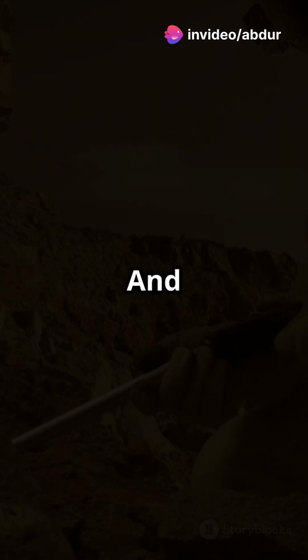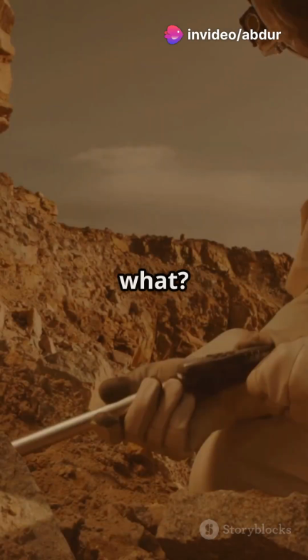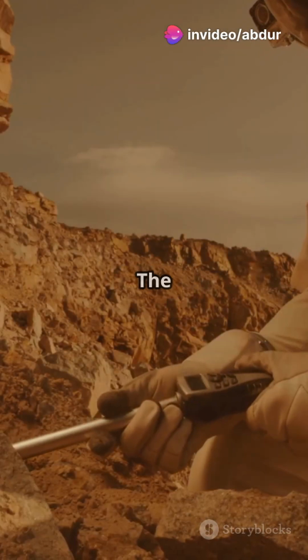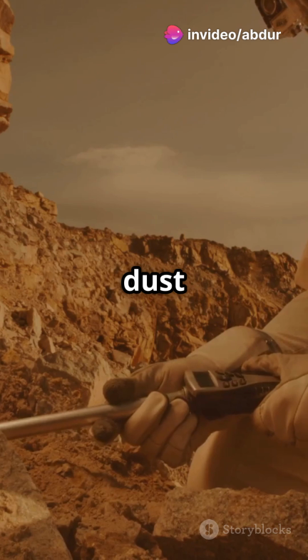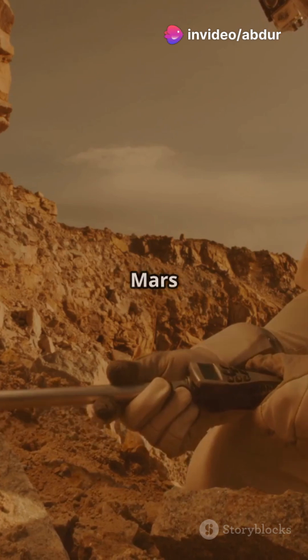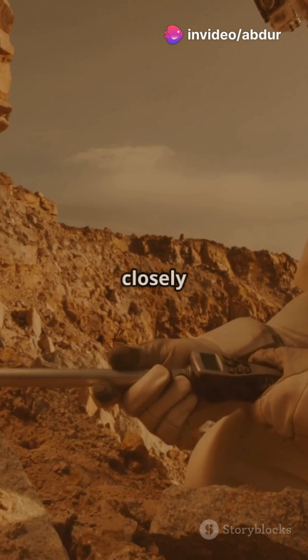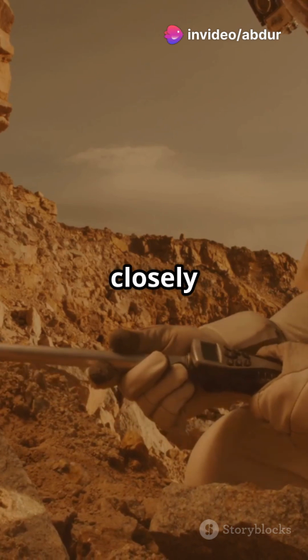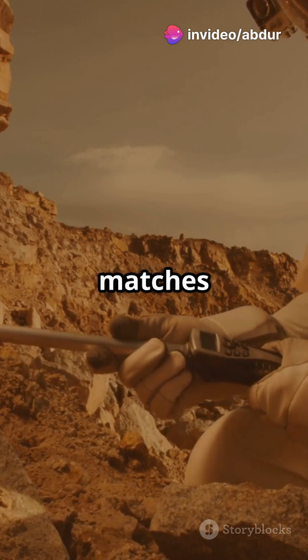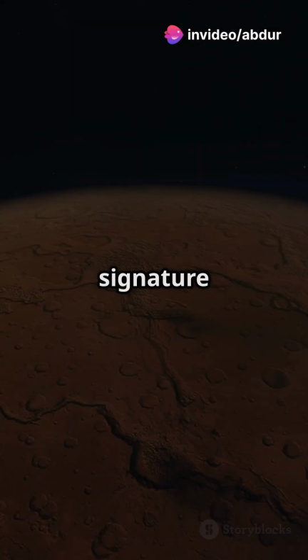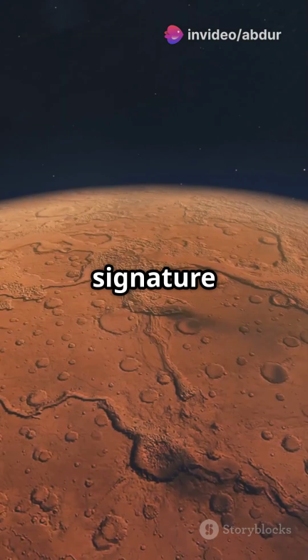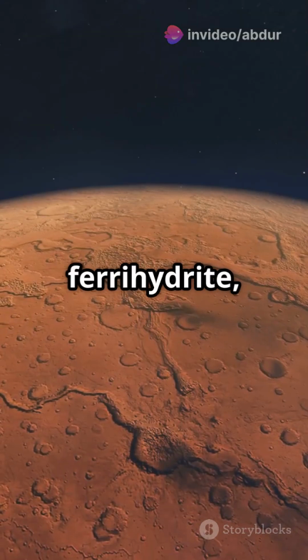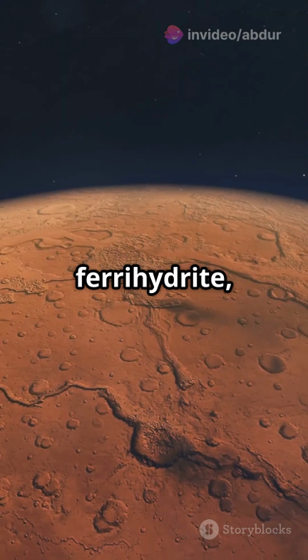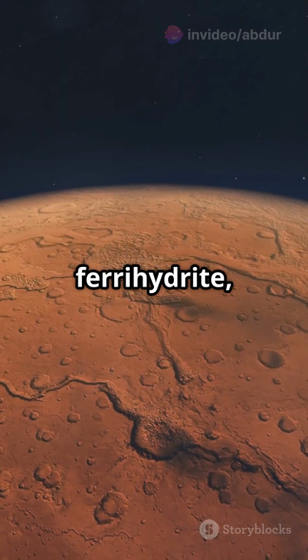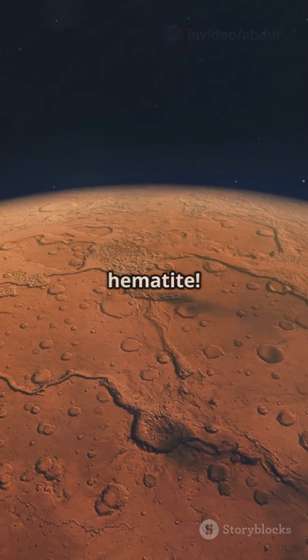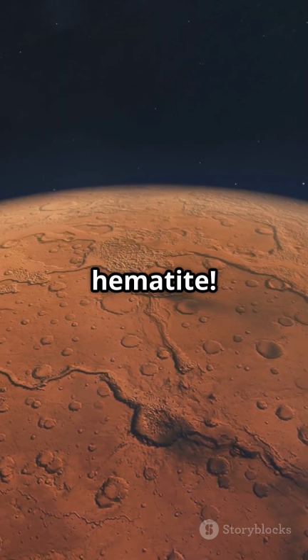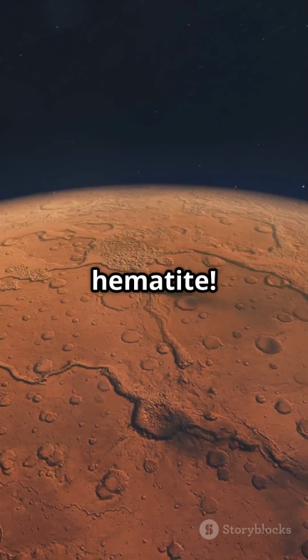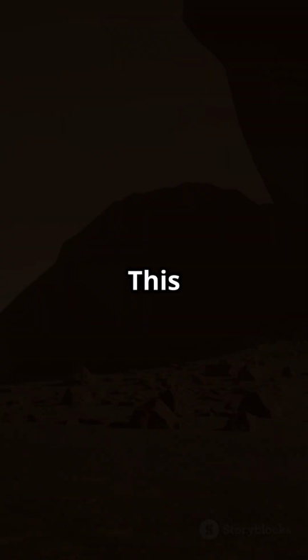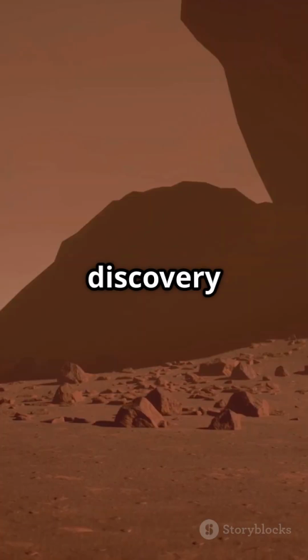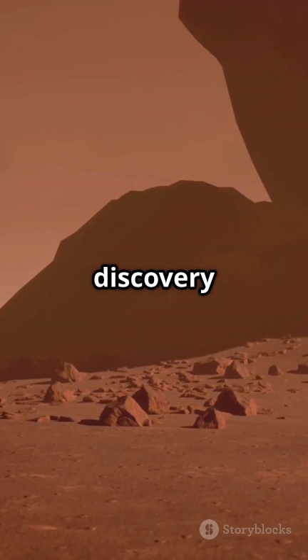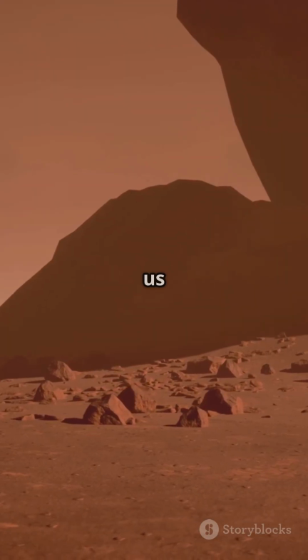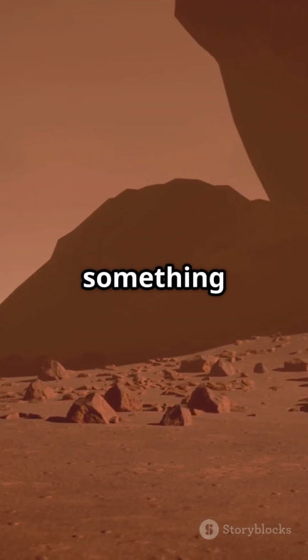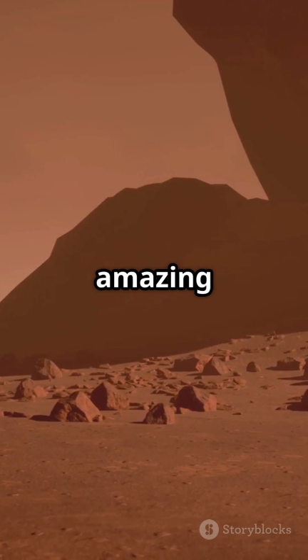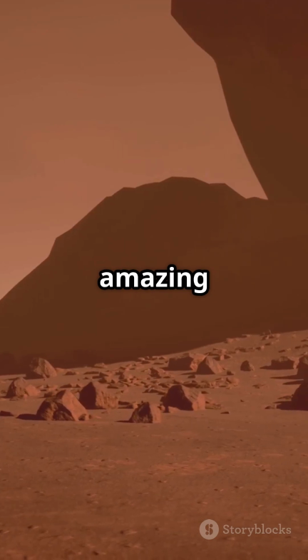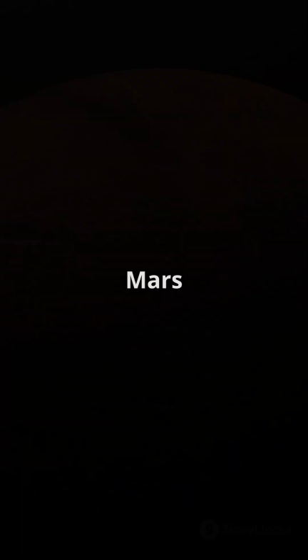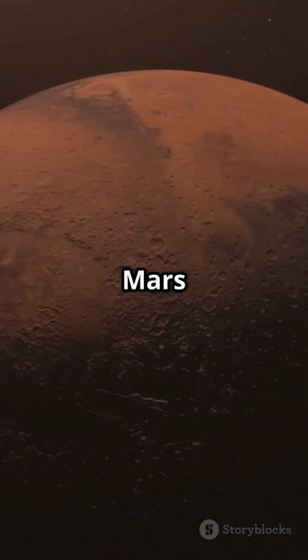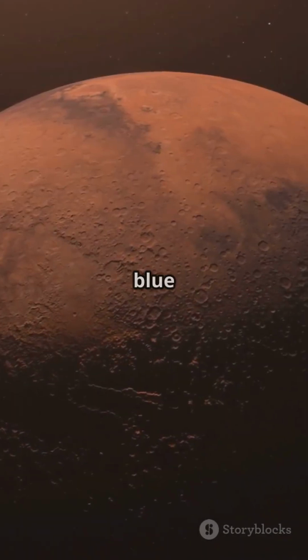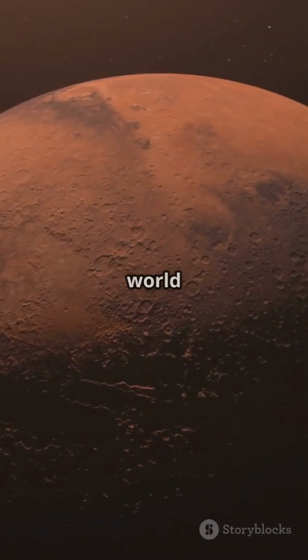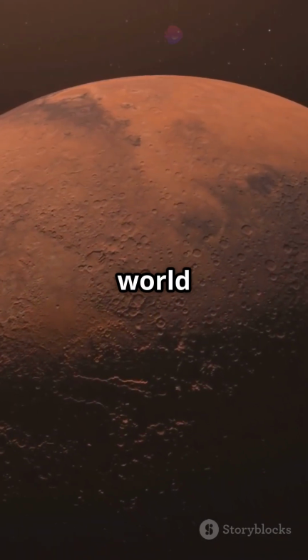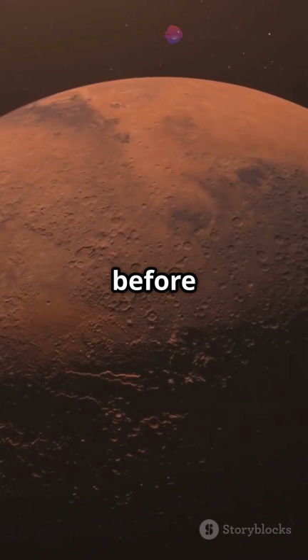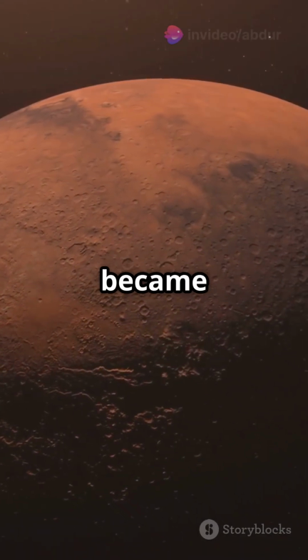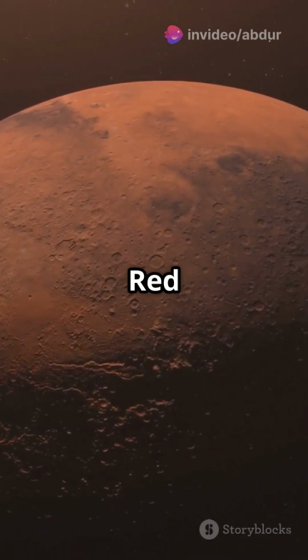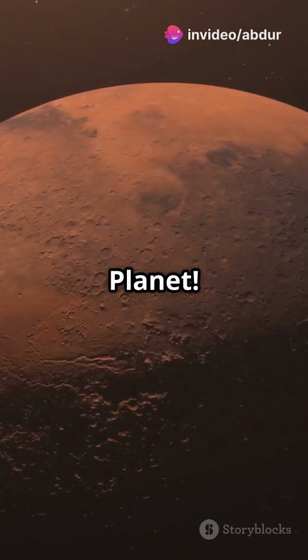And the dust on Mars closely matches the signature of ferrihydrate — not hematite. This discovery tells us something amazing: Mars was a blue world before it became the red planet.